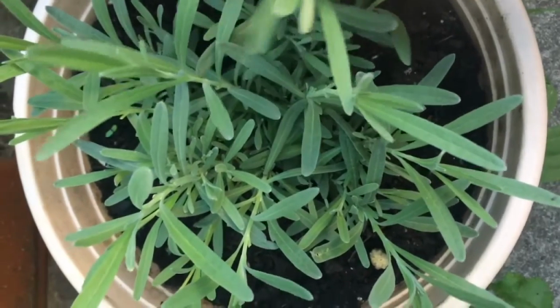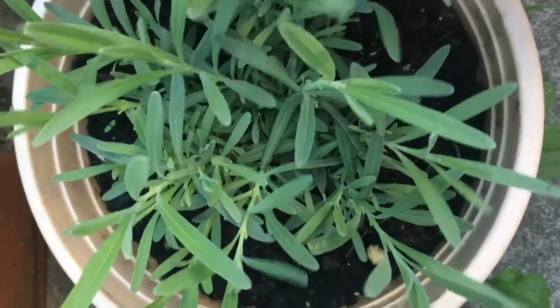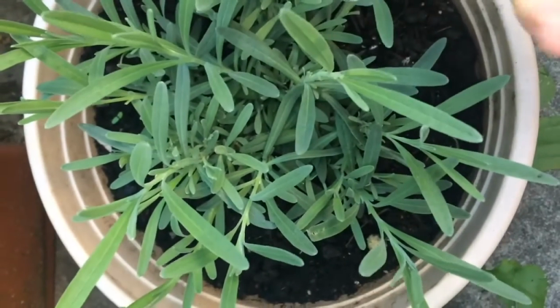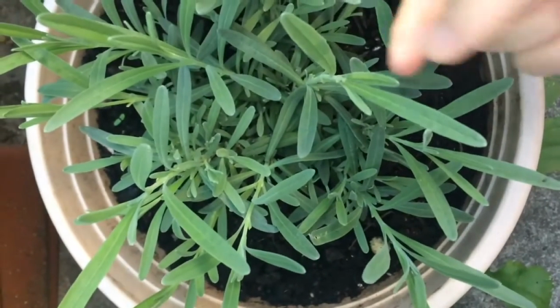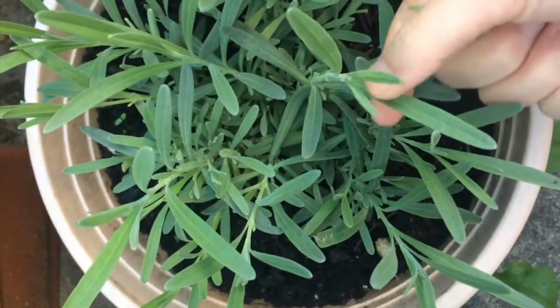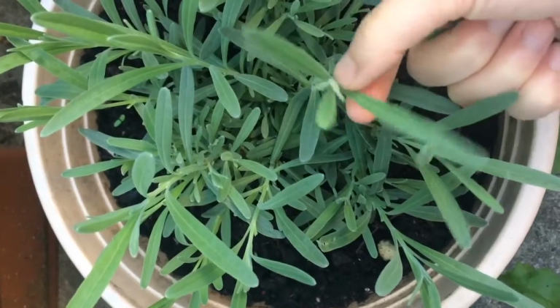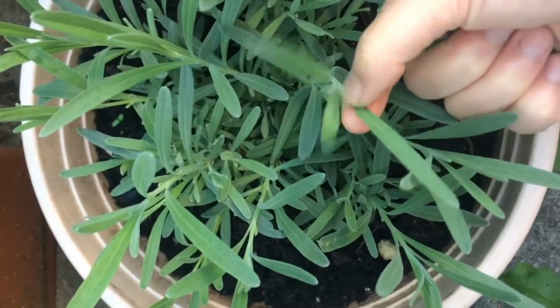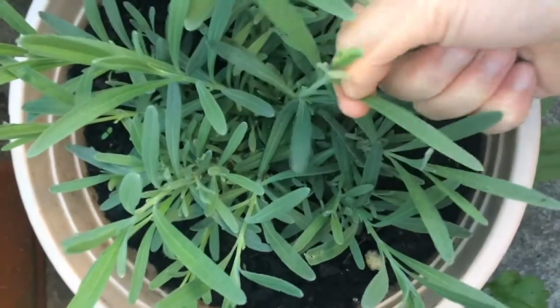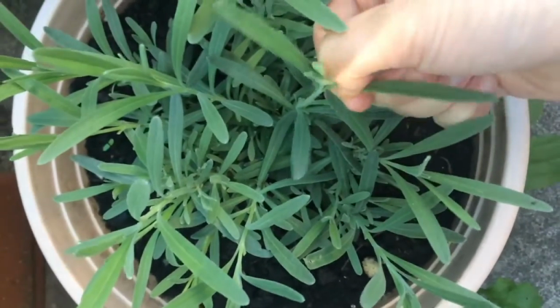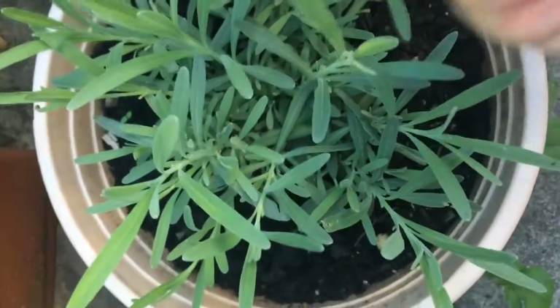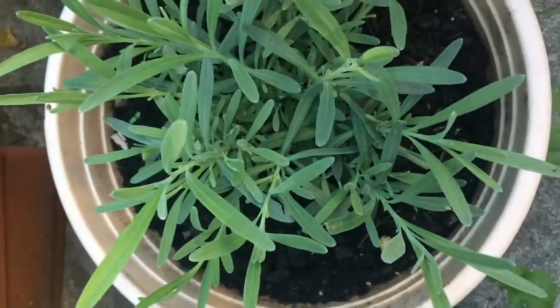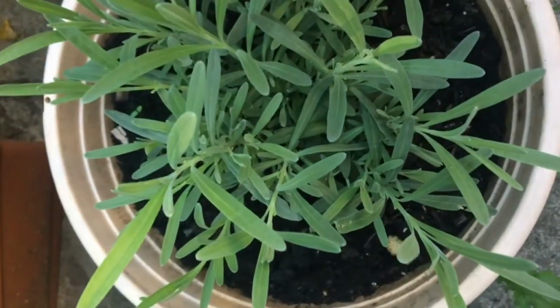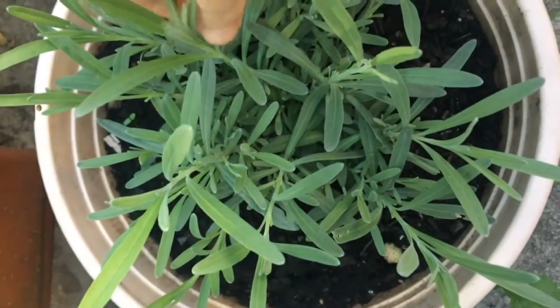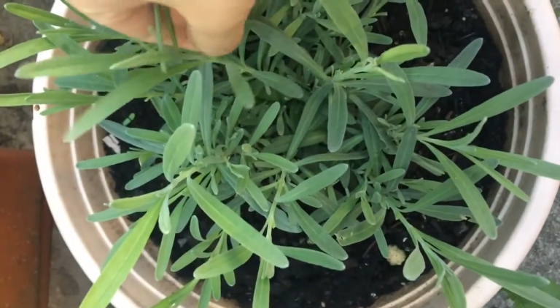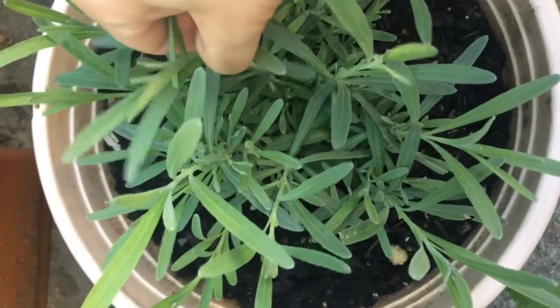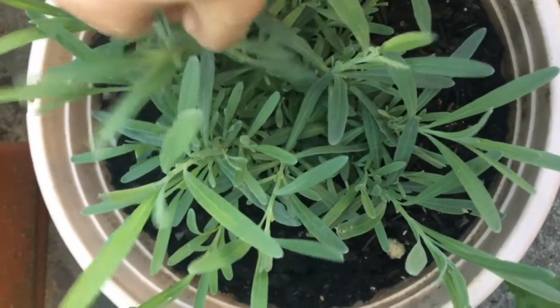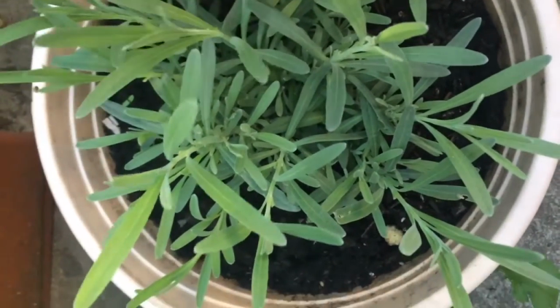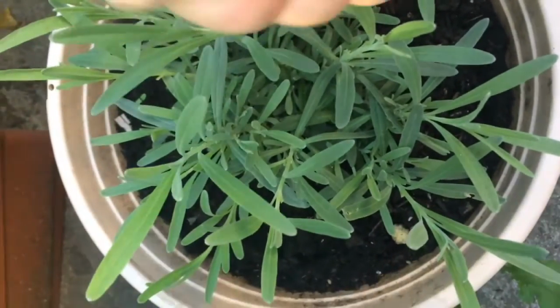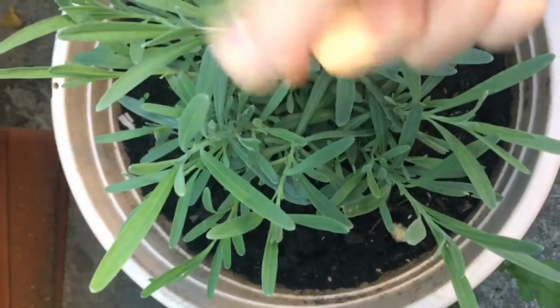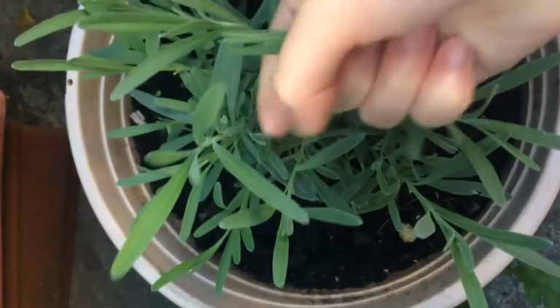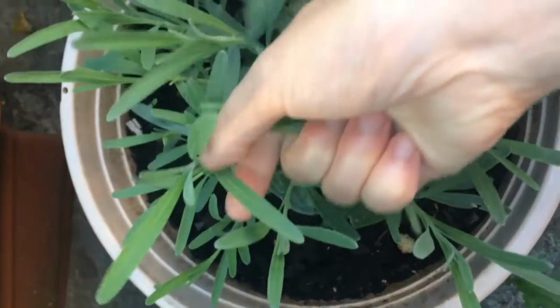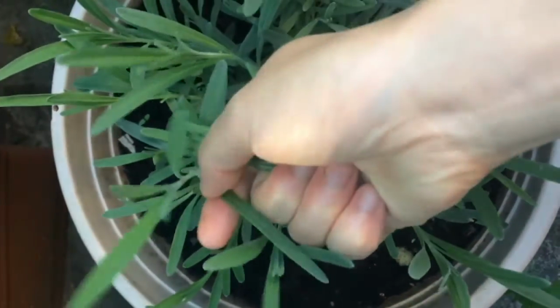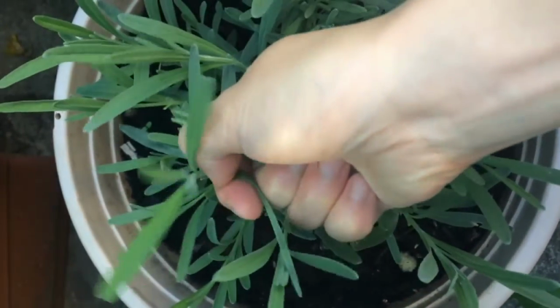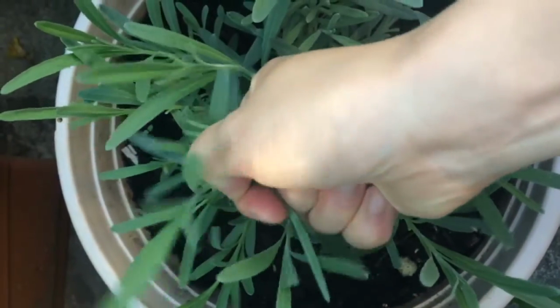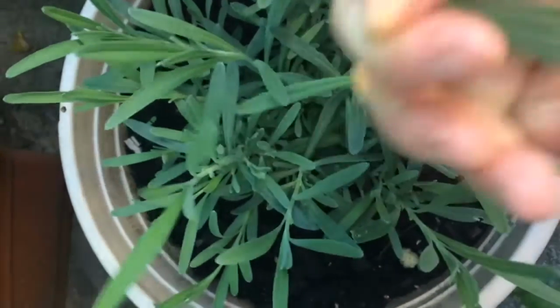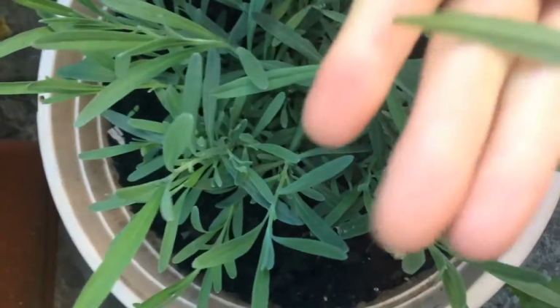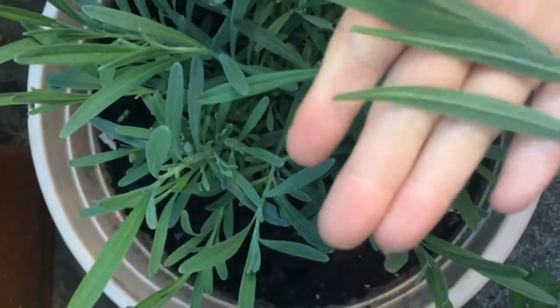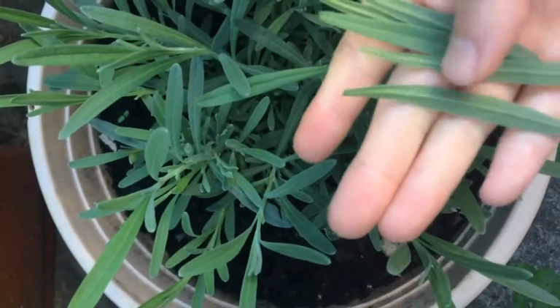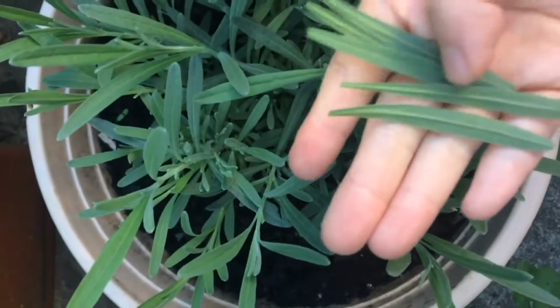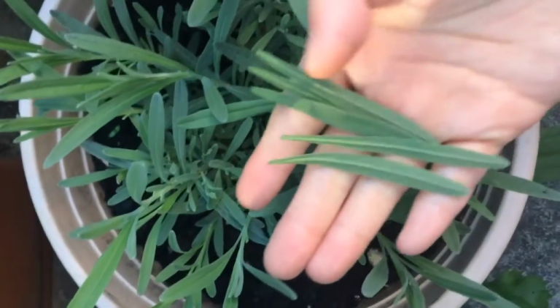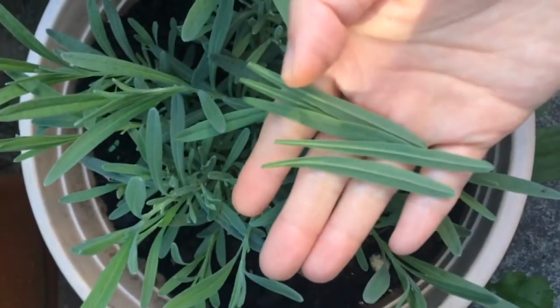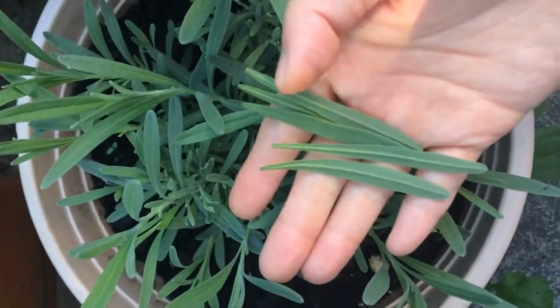Pick about five lavender leaves. My plant is in its first year so there aren't any flowers yet, but if you have the purple blooms you can go ahead and use them as well. I would say take about half a teaspoon to about one teaspoon.